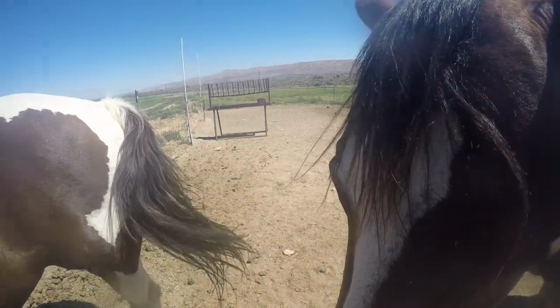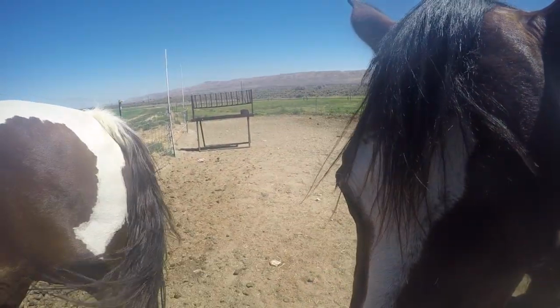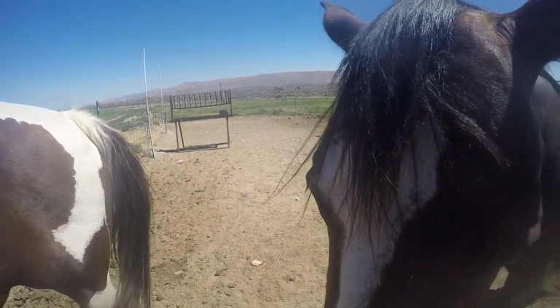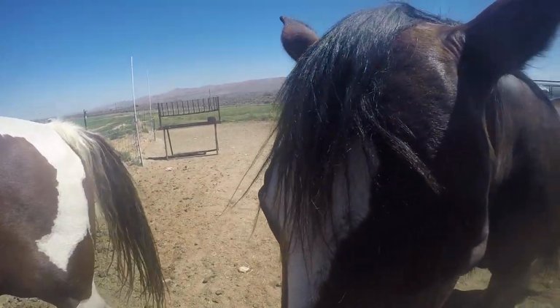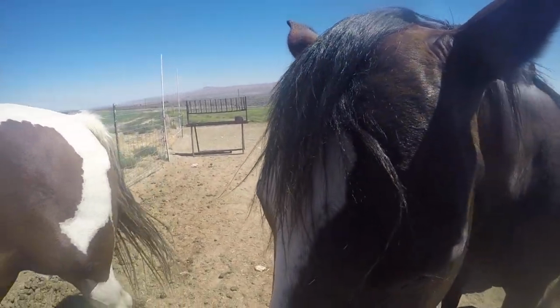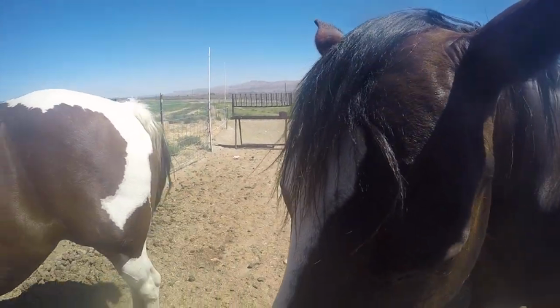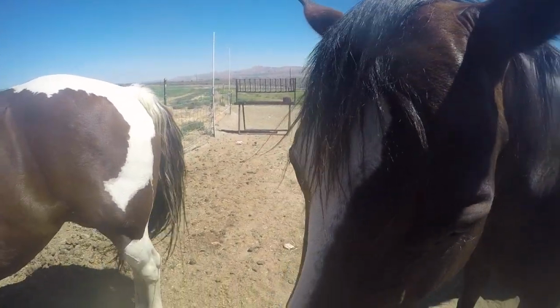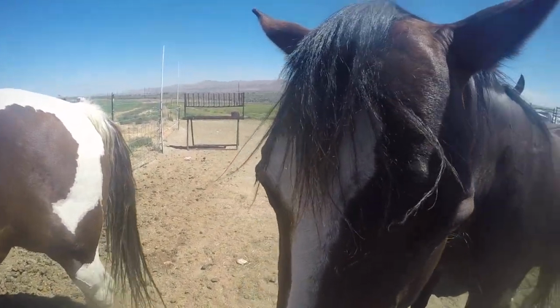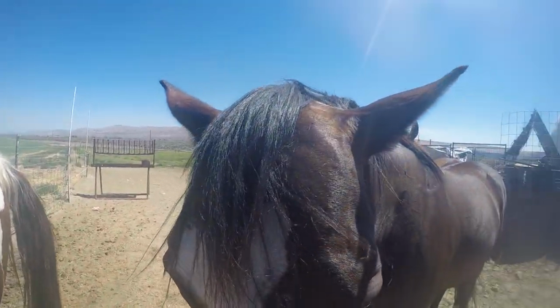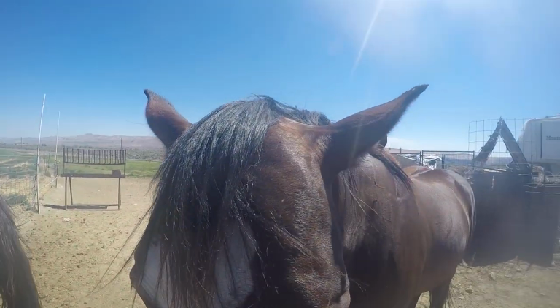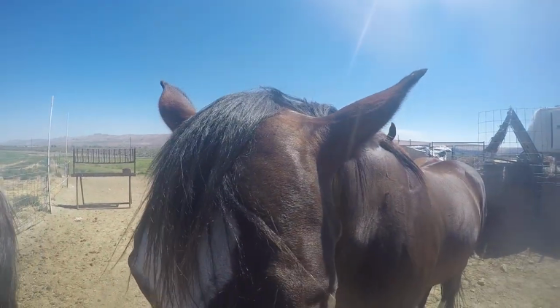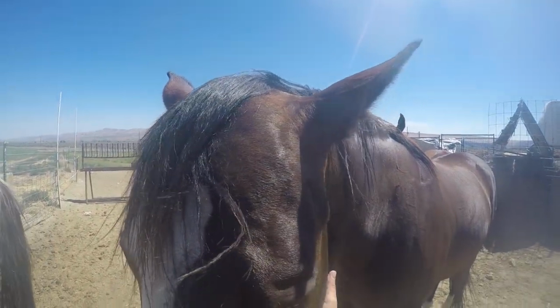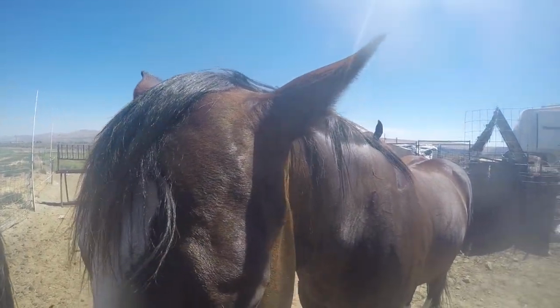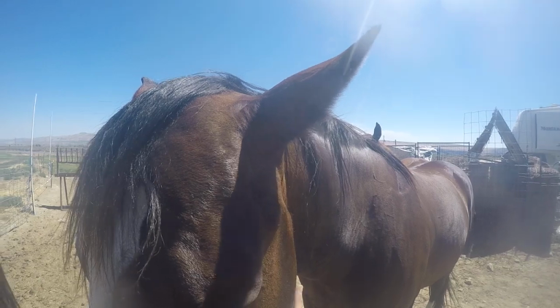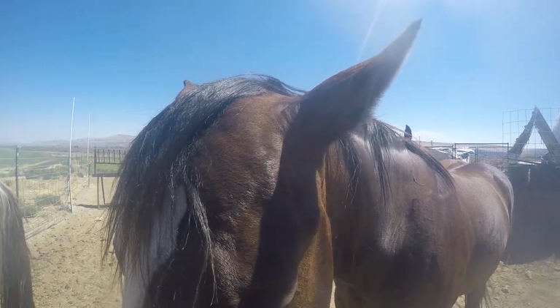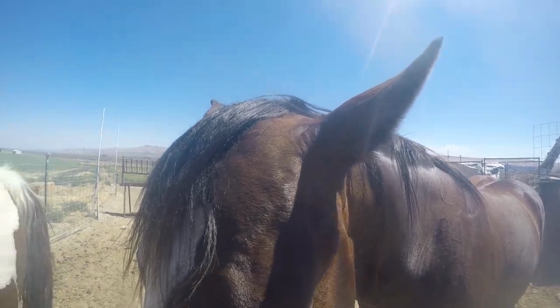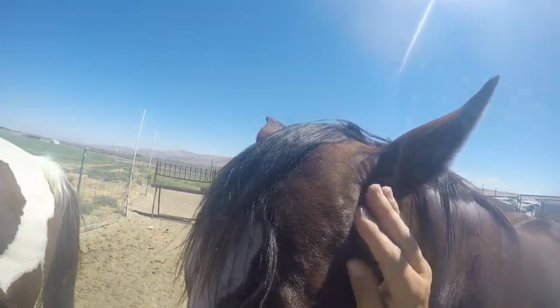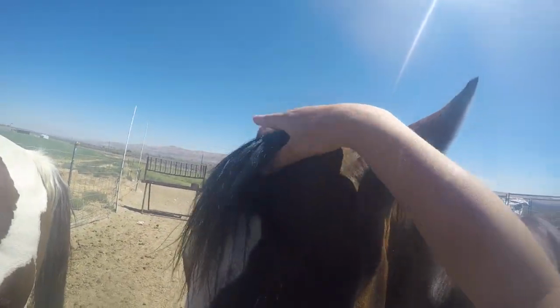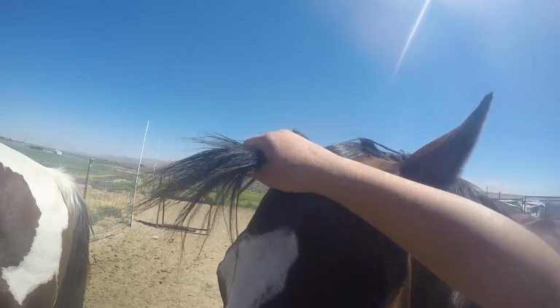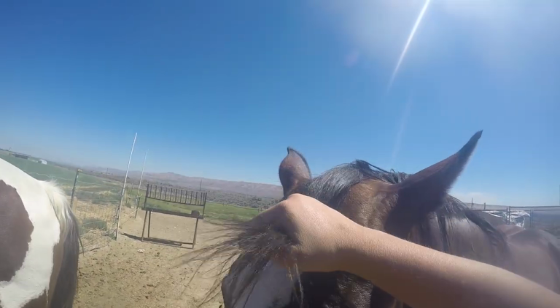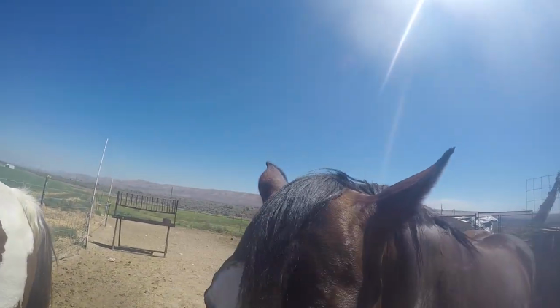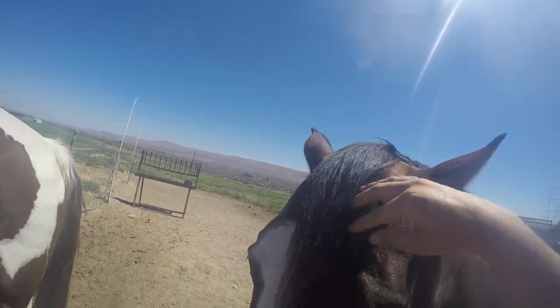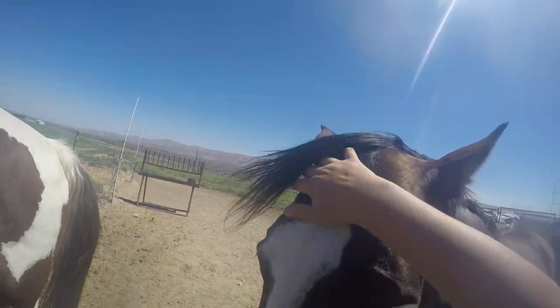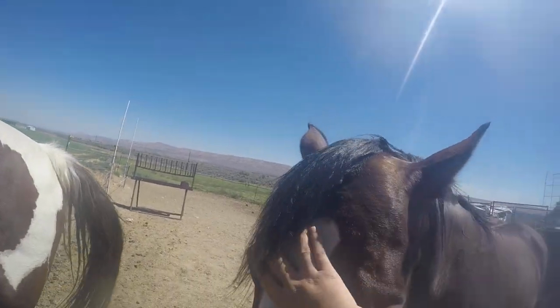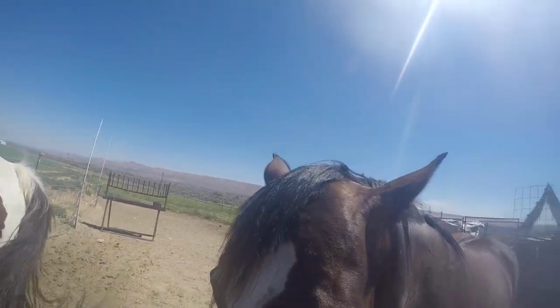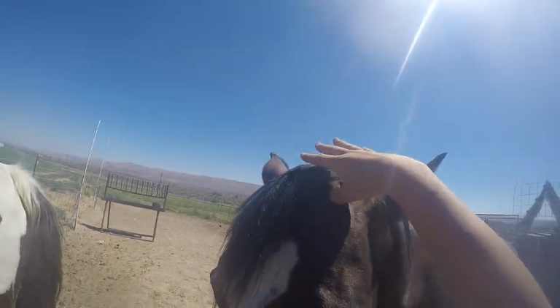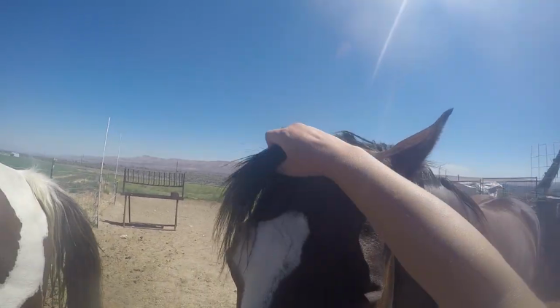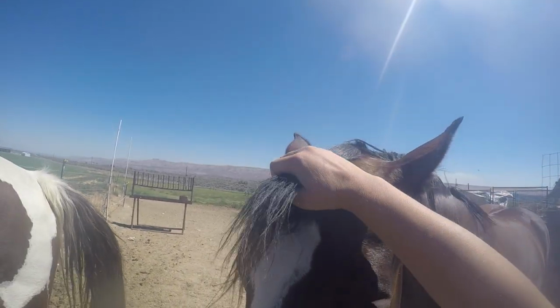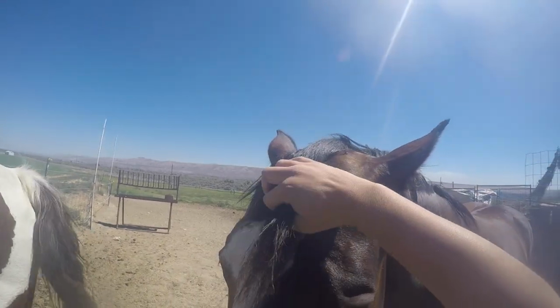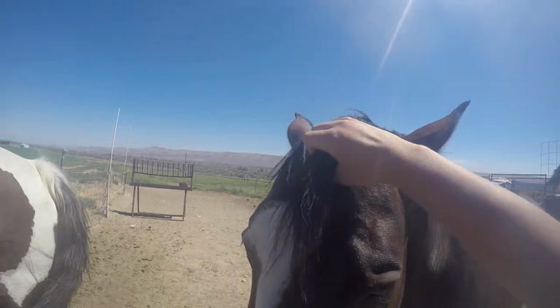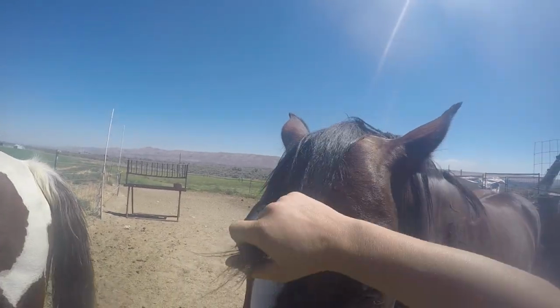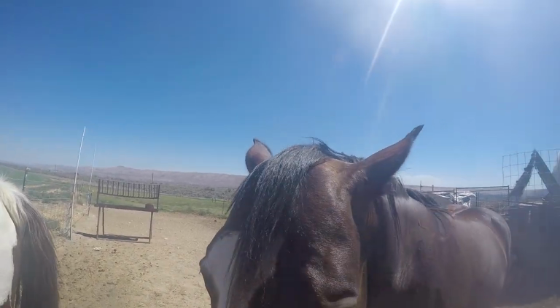Earlier this afternoon, as most people would know, I uploaded a video of me riding Cody, and I actually had the GoPro attached to his forehead, so you were seeing what we were doing from his point of view.